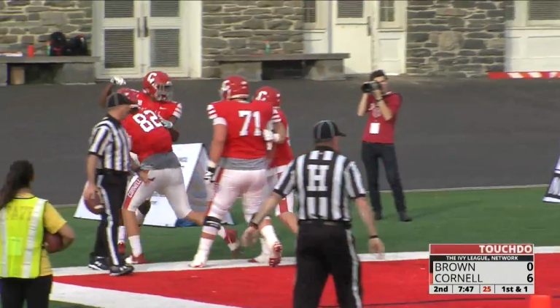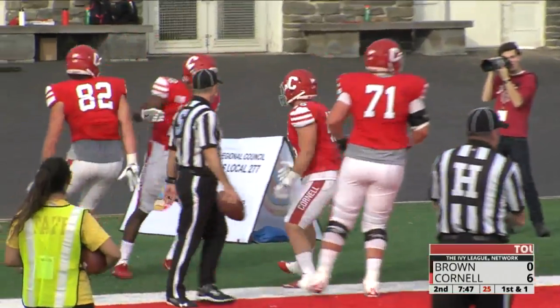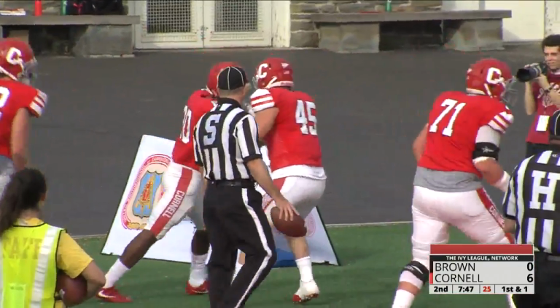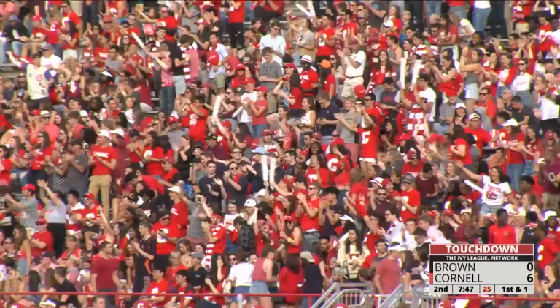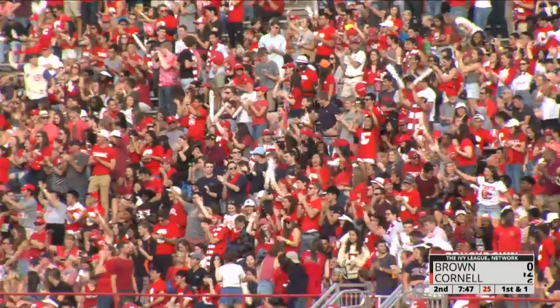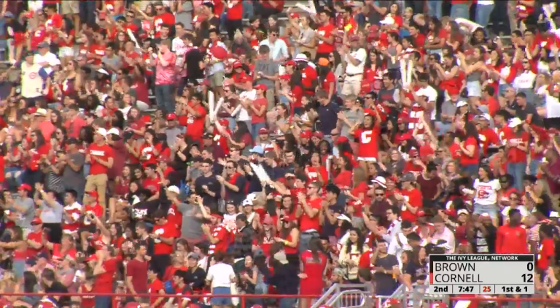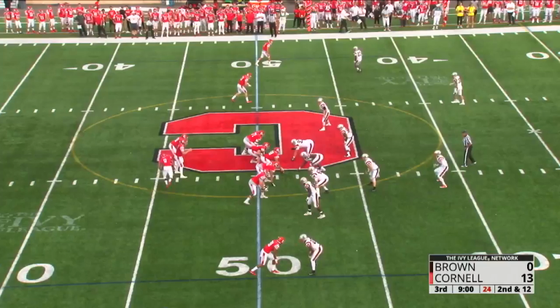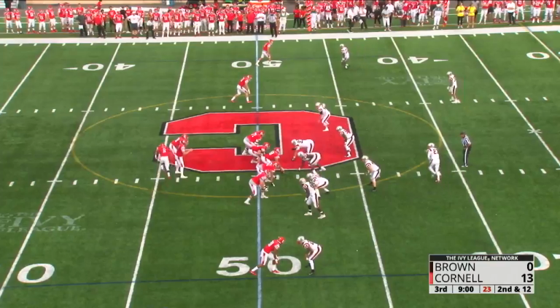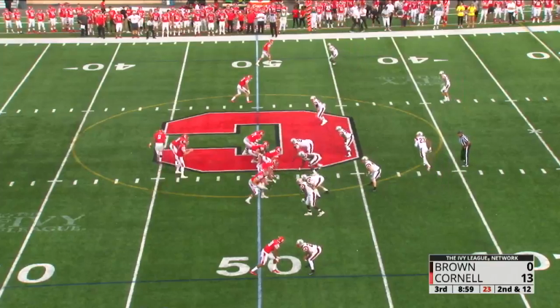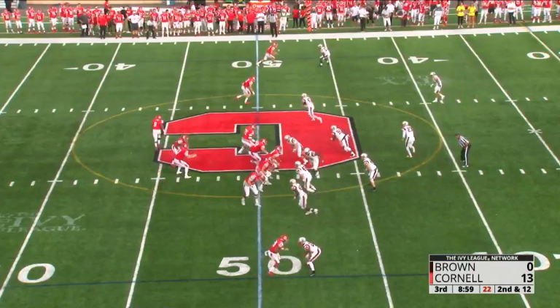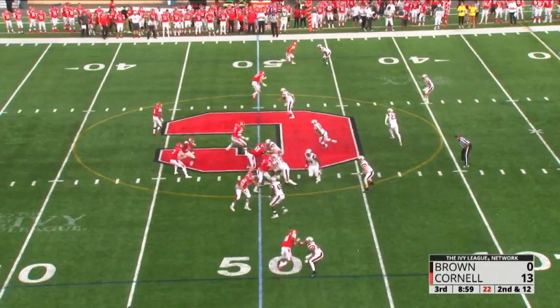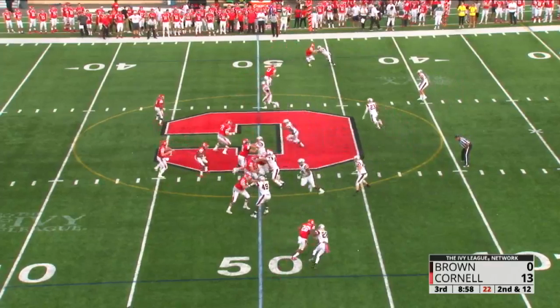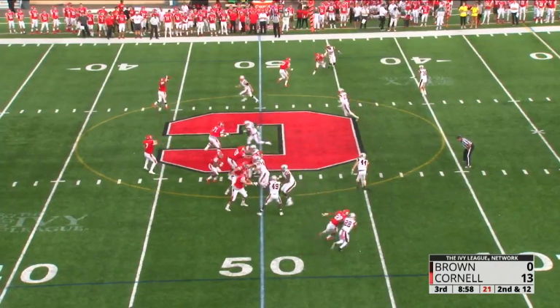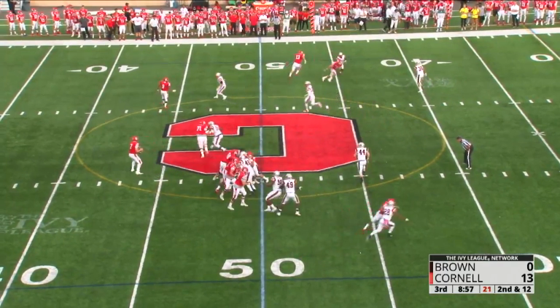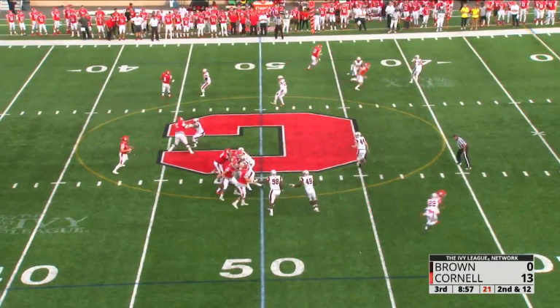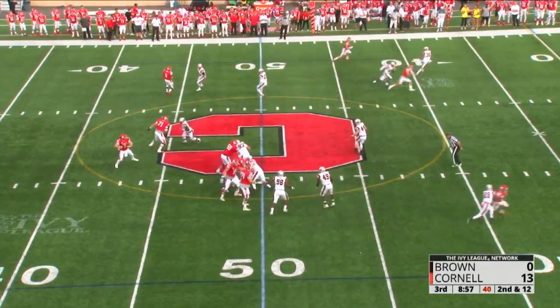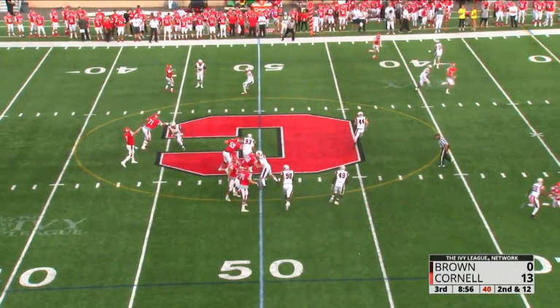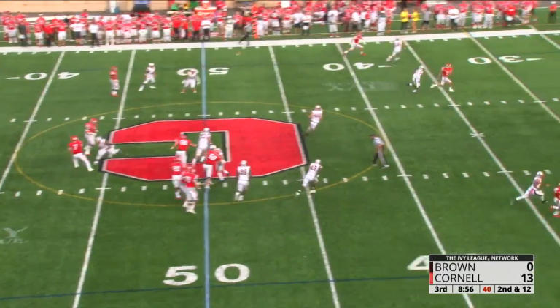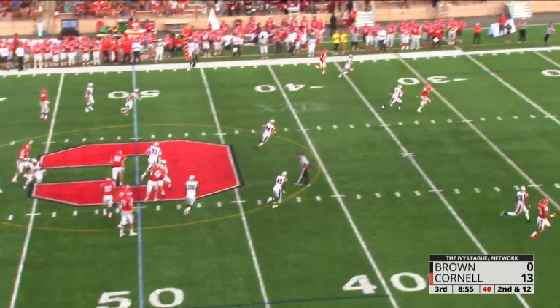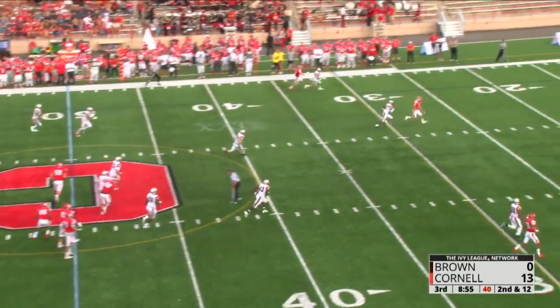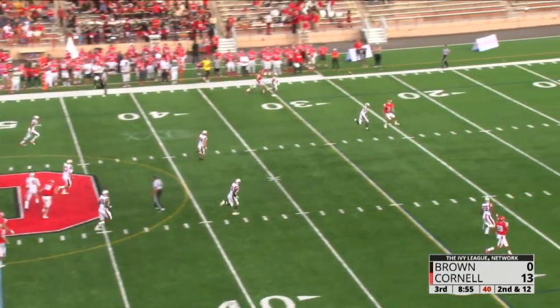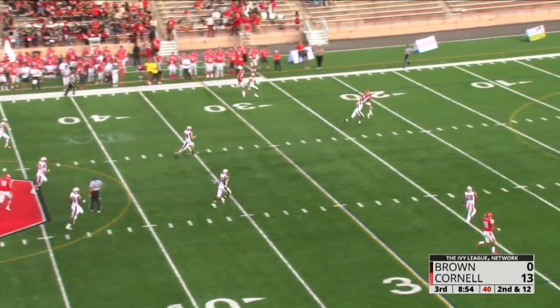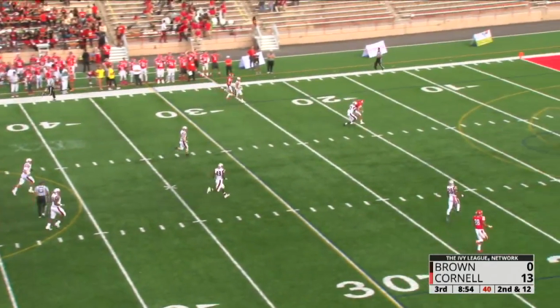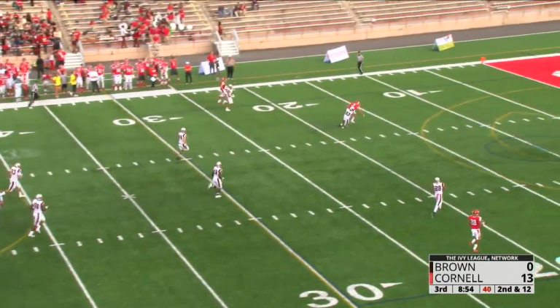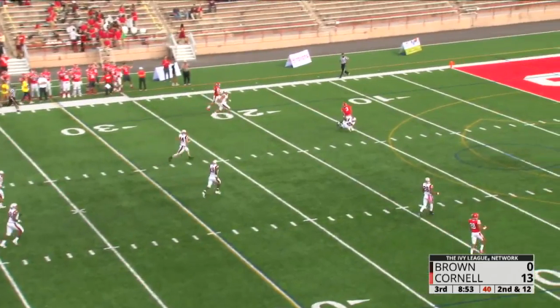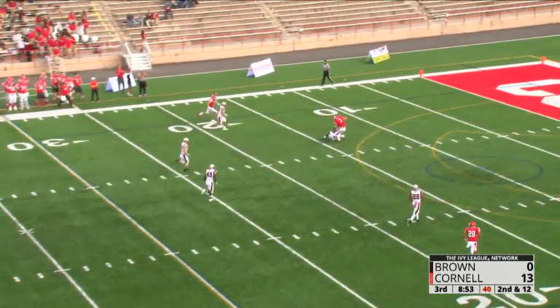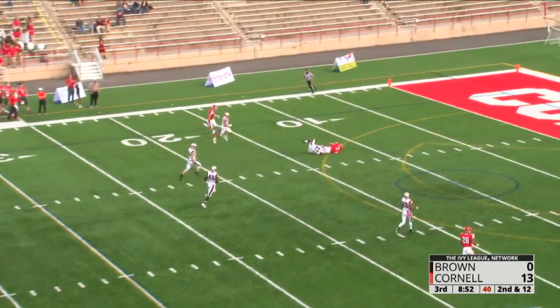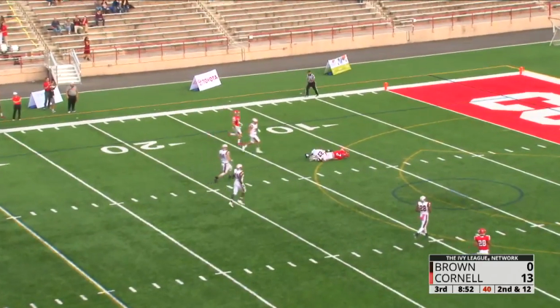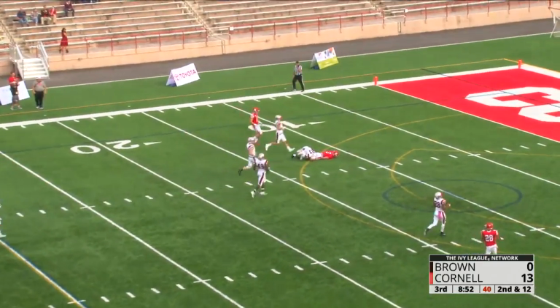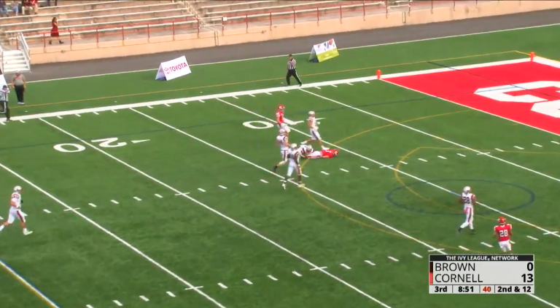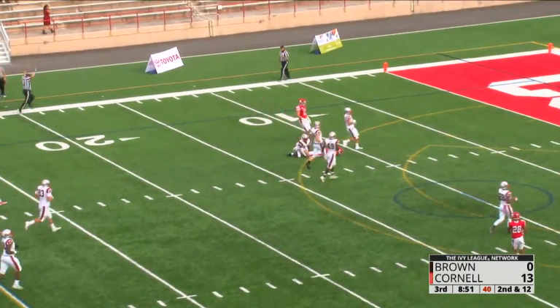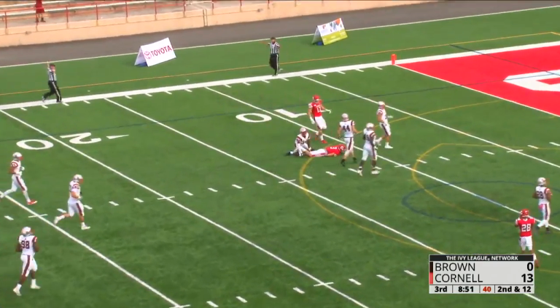Harold Coles with the rushing touchdown. Bubble screen, second and 12 from the 48. They fake it to Walker, going home run ball for Colin Shaw — makes the catch inside the 15-yard line.